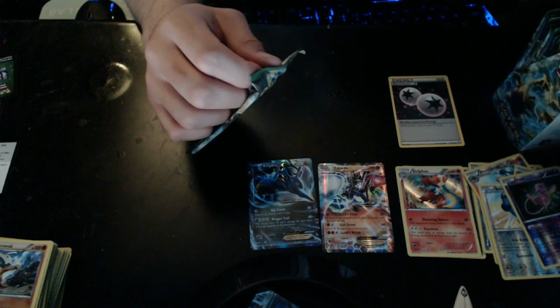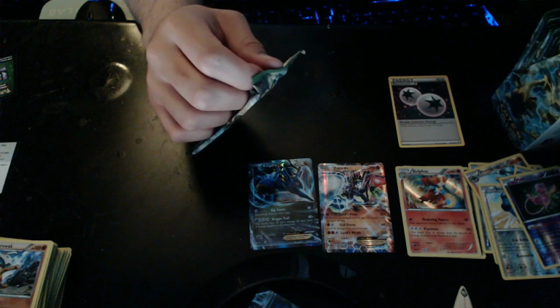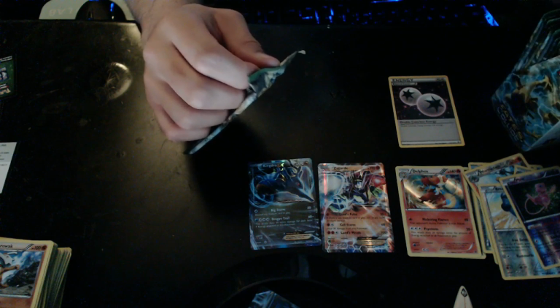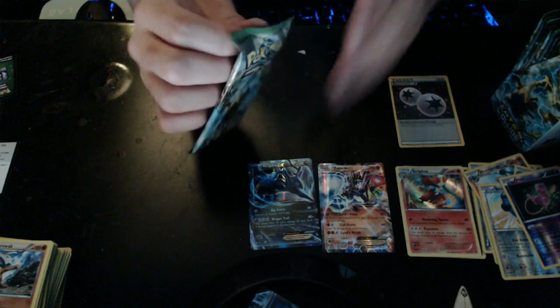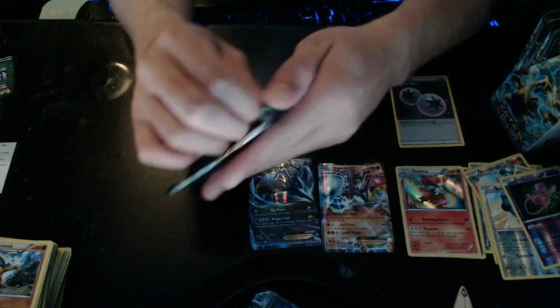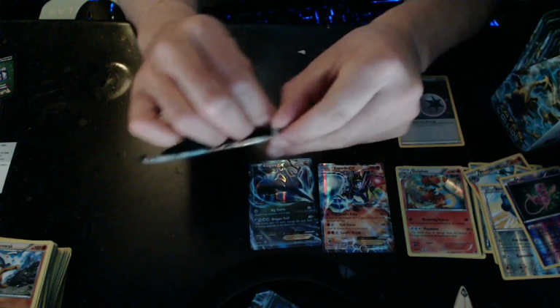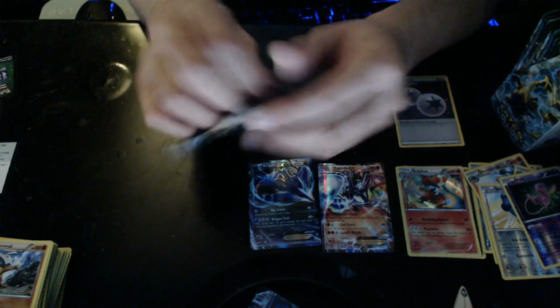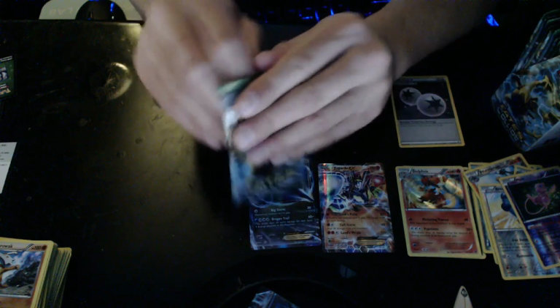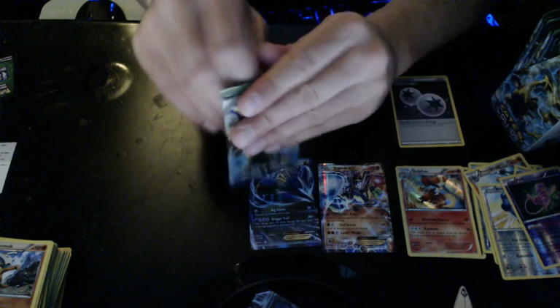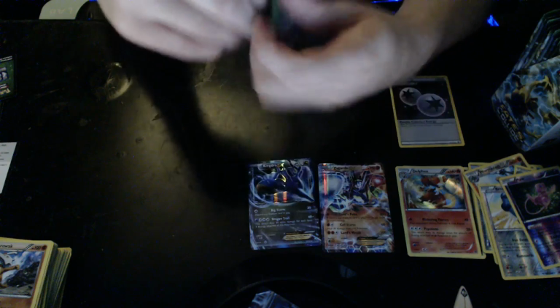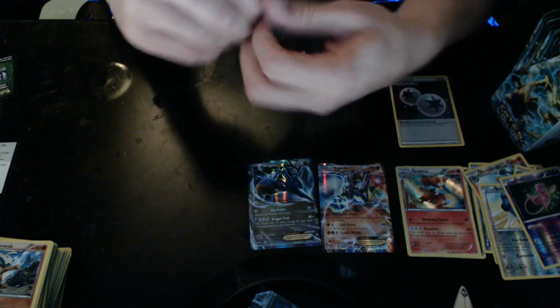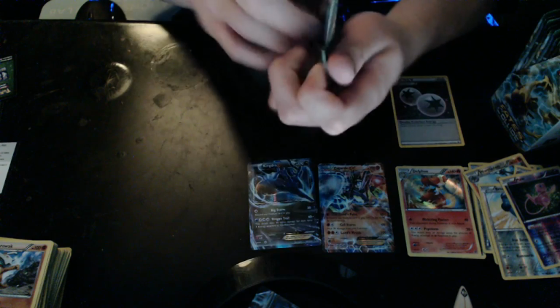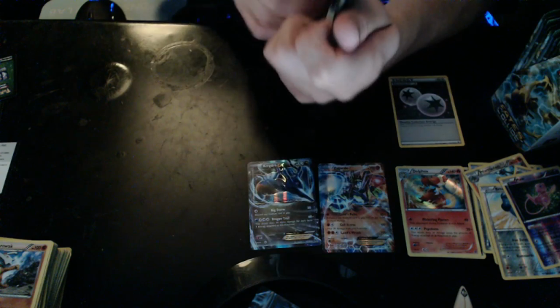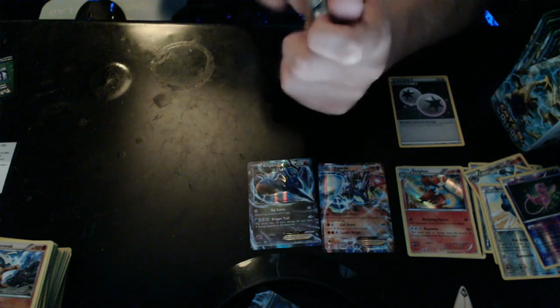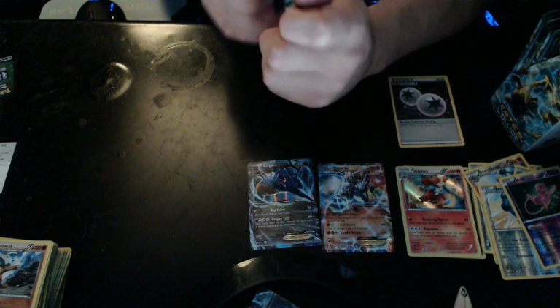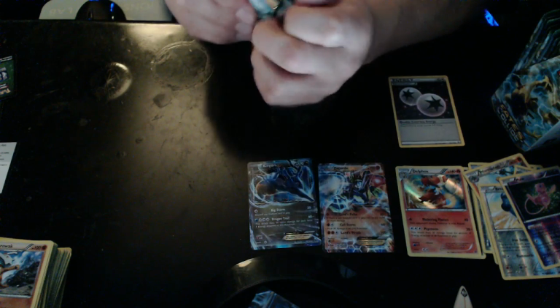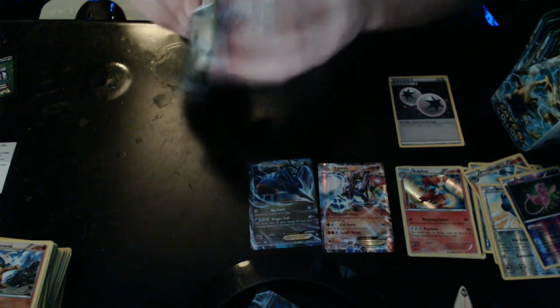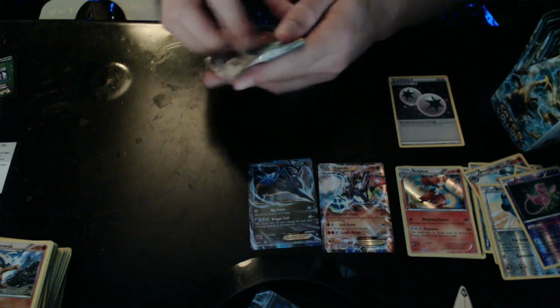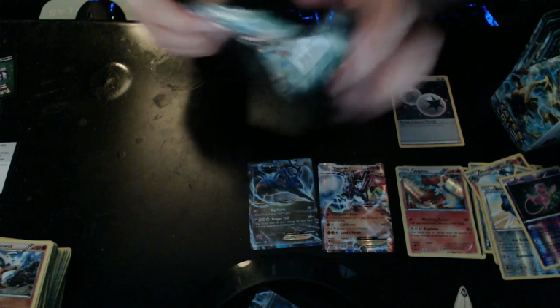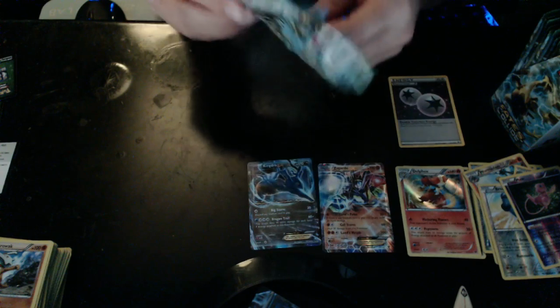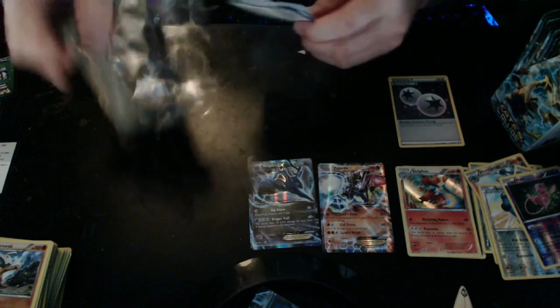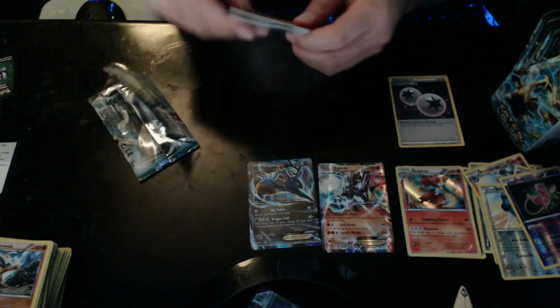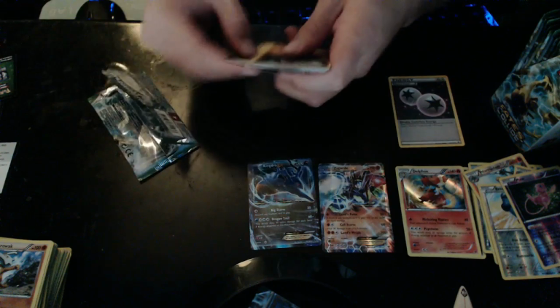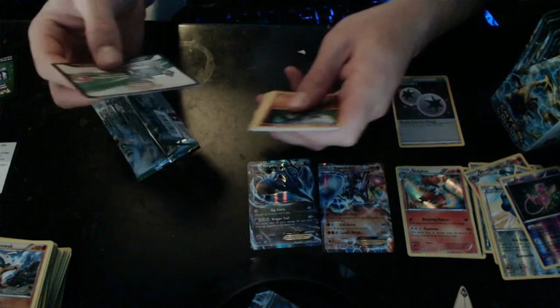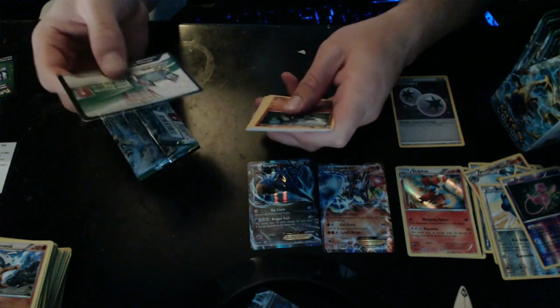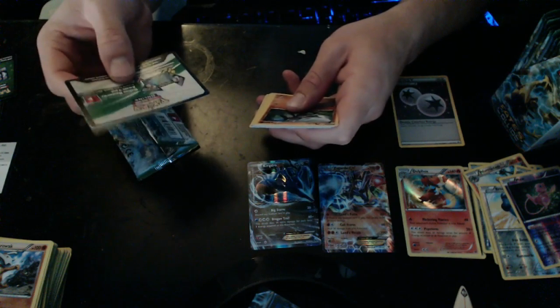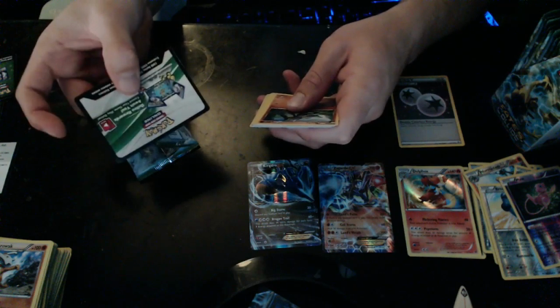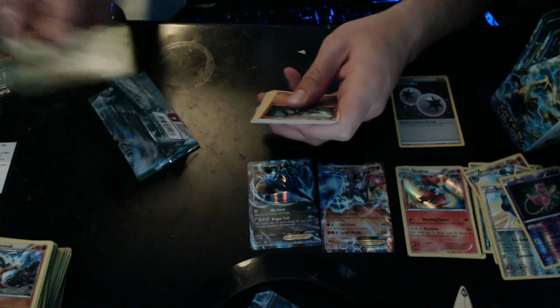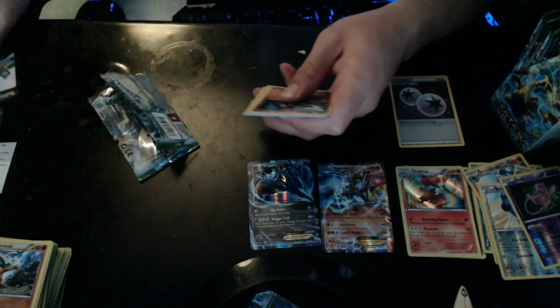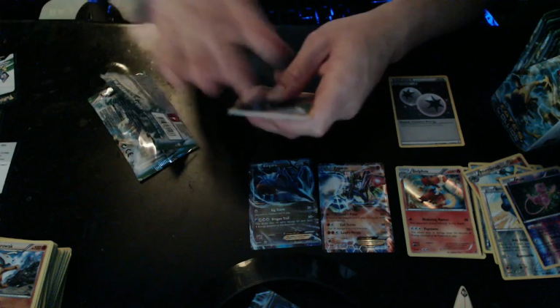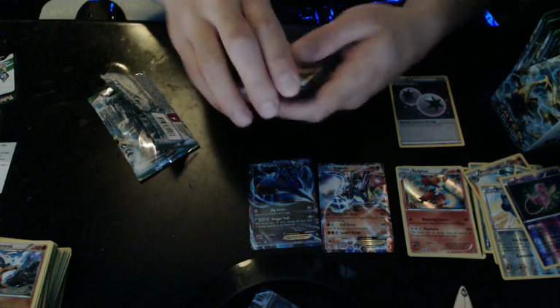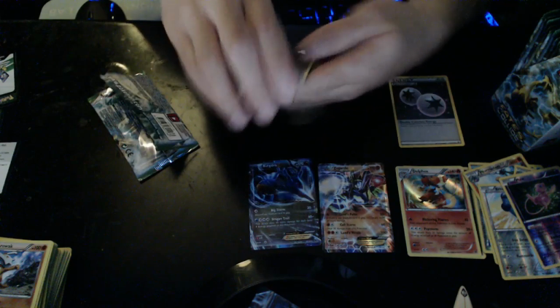We'll keep the Lugia there because we want a Lugia Break — that's what we're searching for. We want a Lugia Break! That's a white code card, so we might have something in this pack.